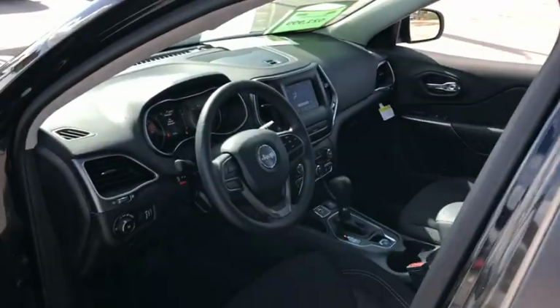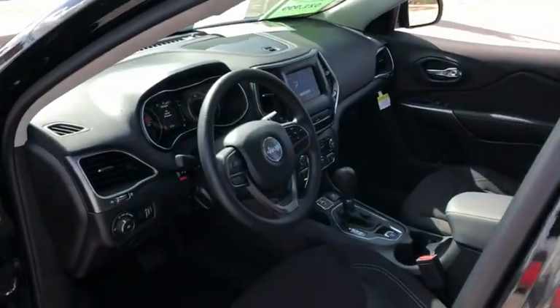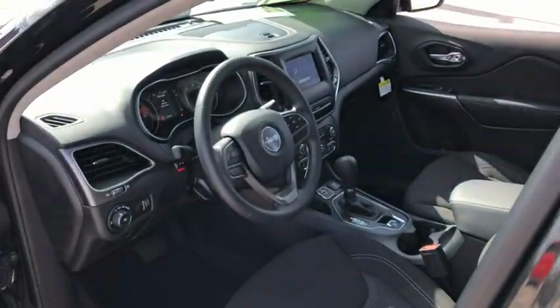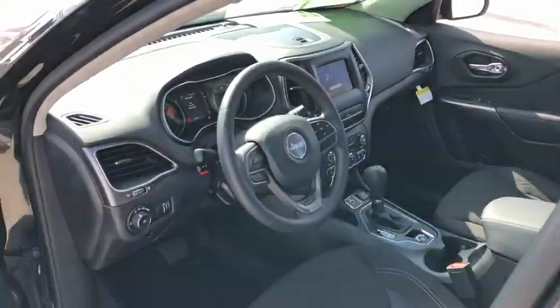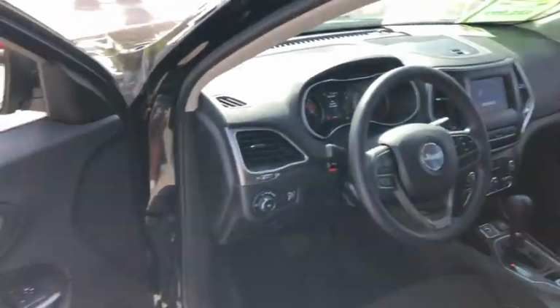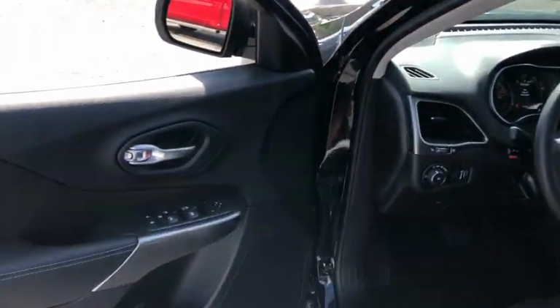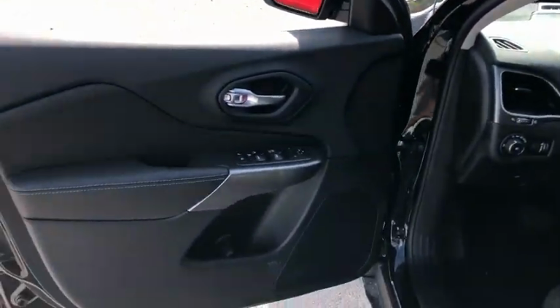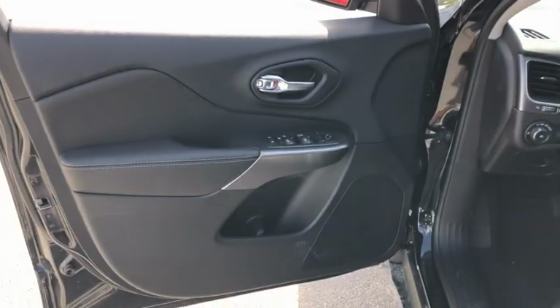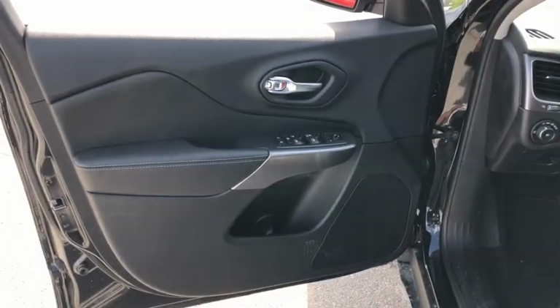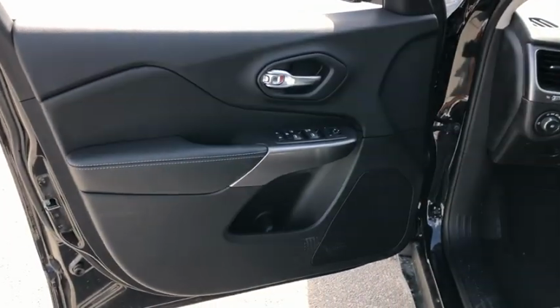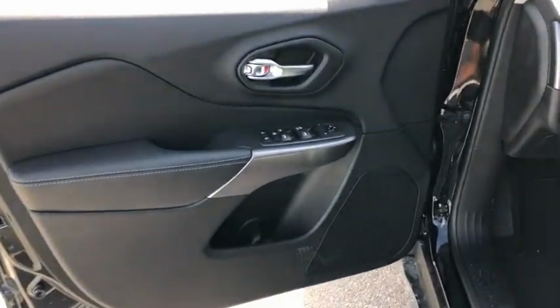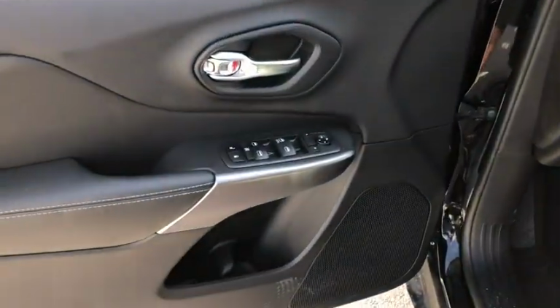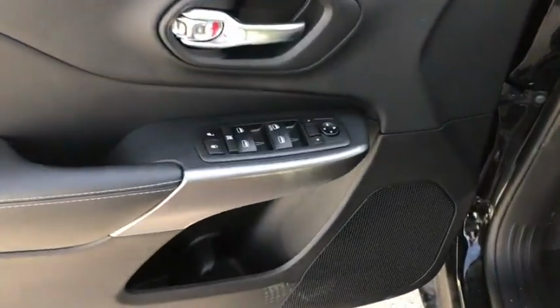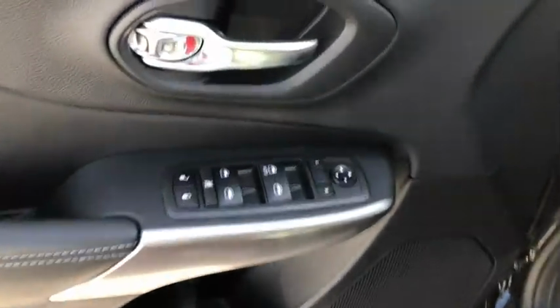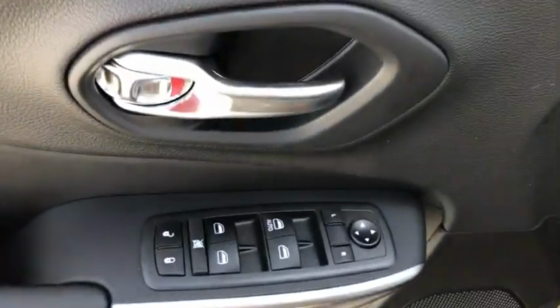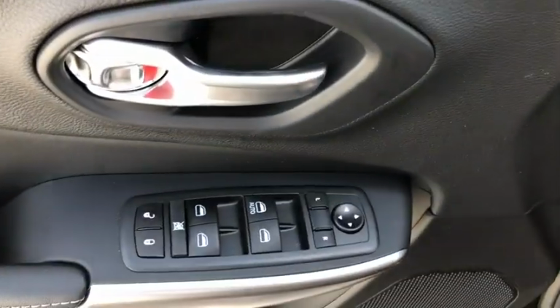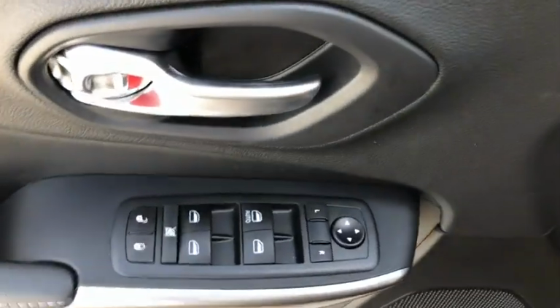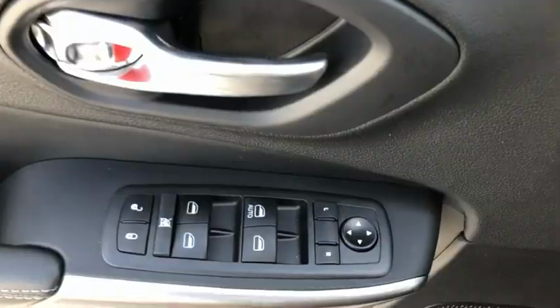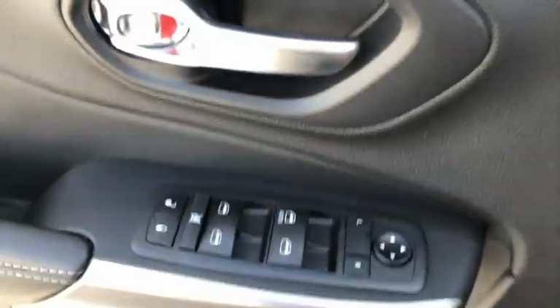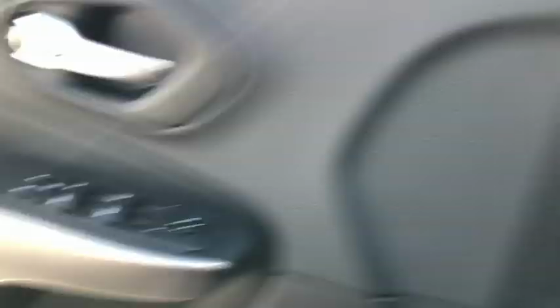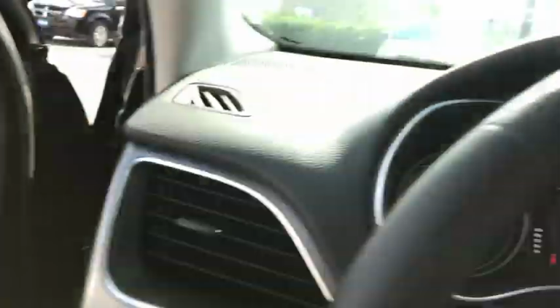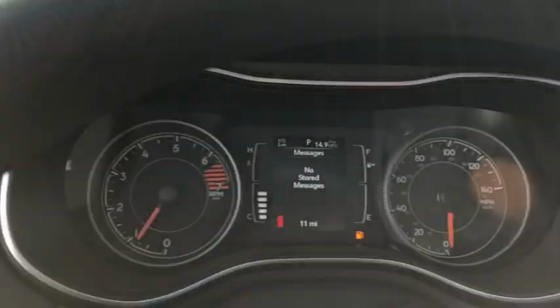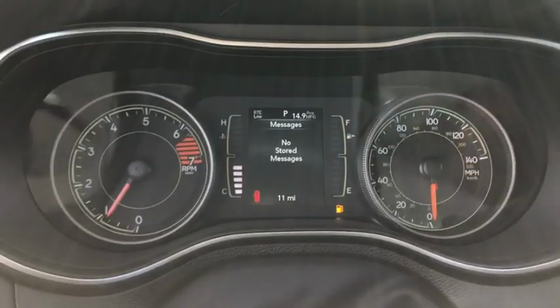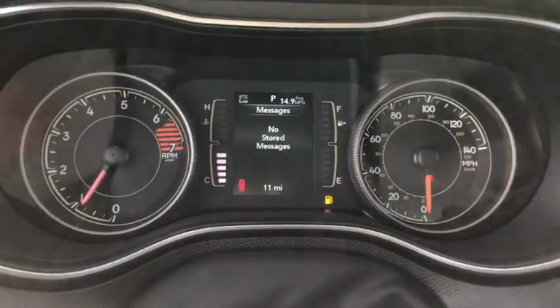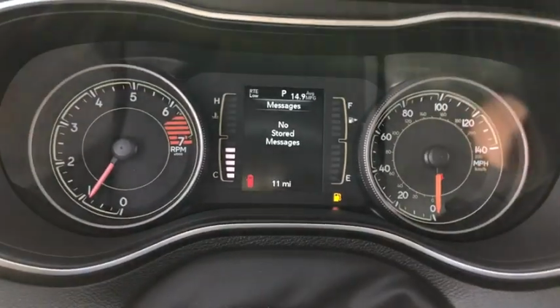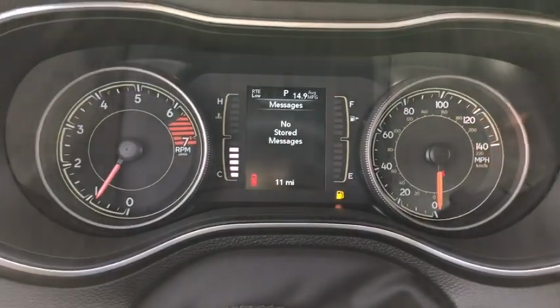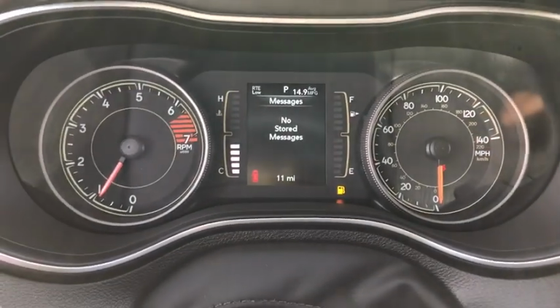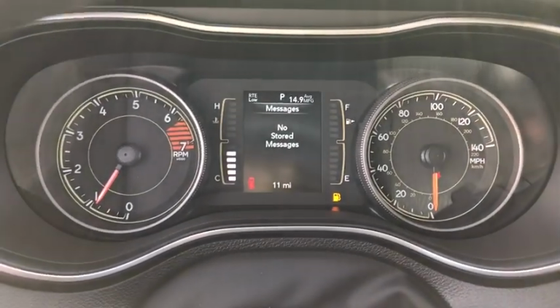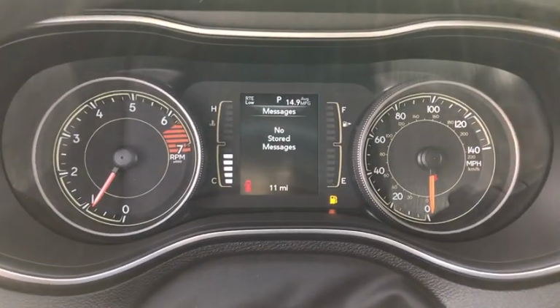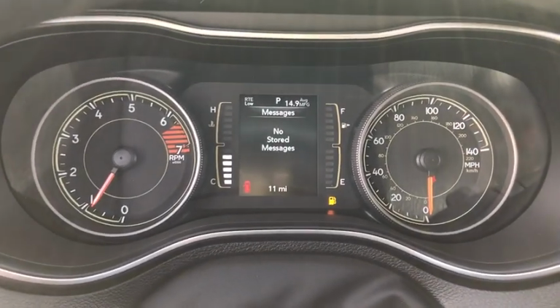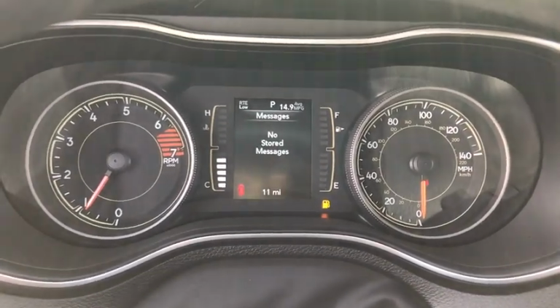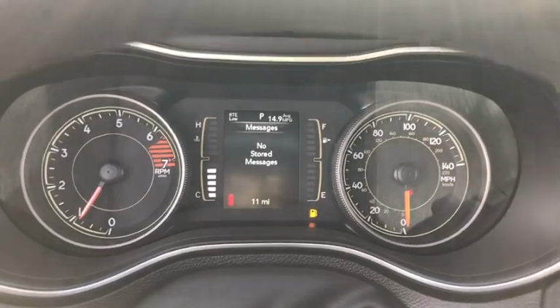Here are some of this vehicle's great options: keyless entry, backup camera, Bluetooth, adjustable steering wheel, power steering, ABS four-wheel, four-wheel disc brakes, cruise control, aluminum wheels.